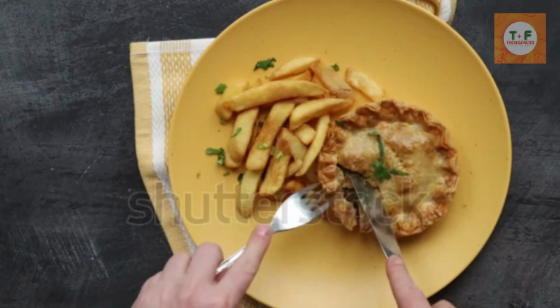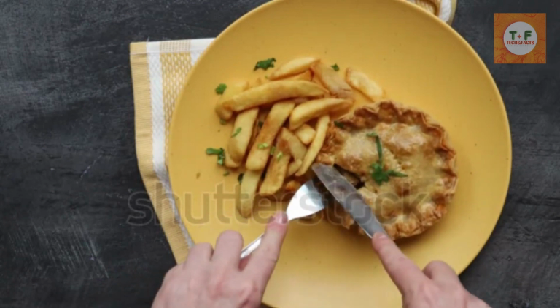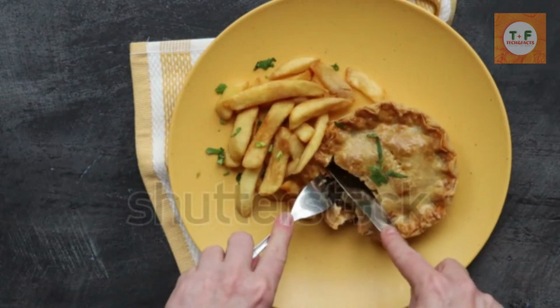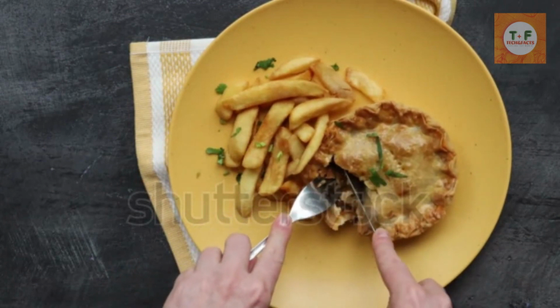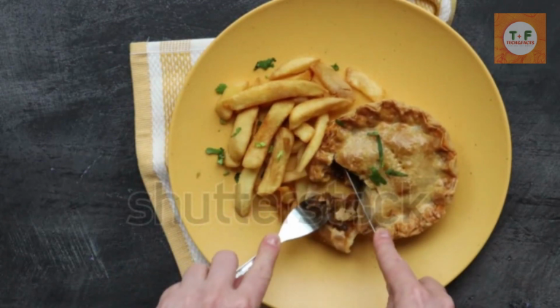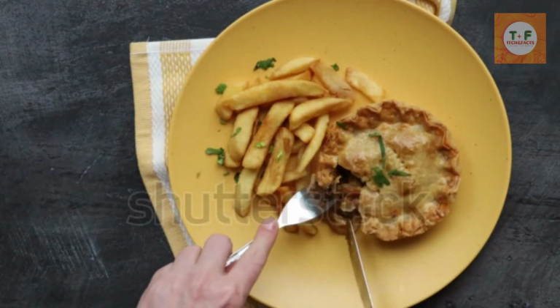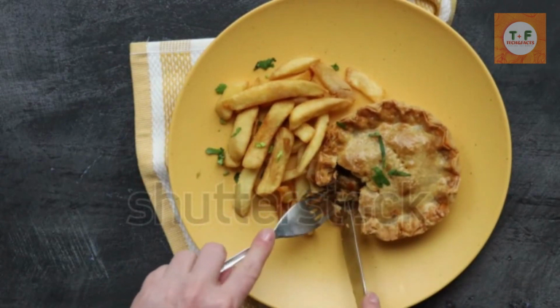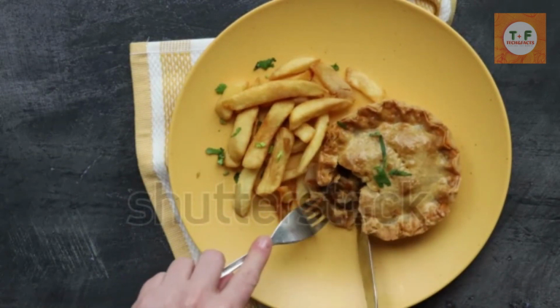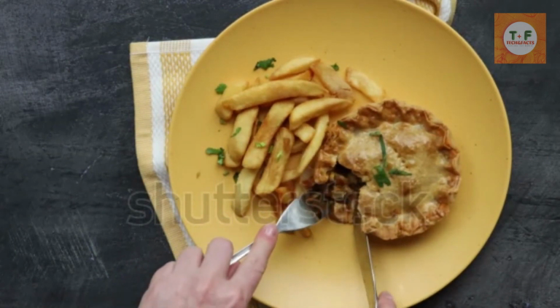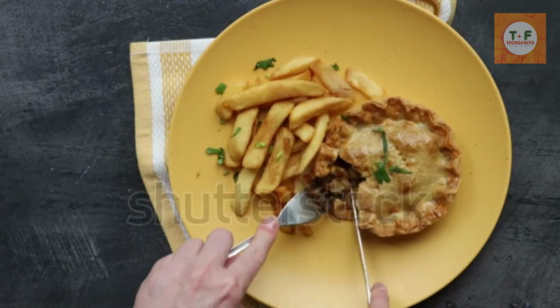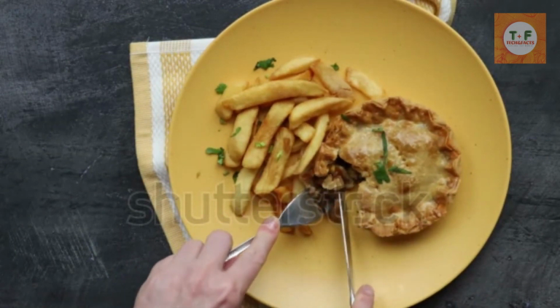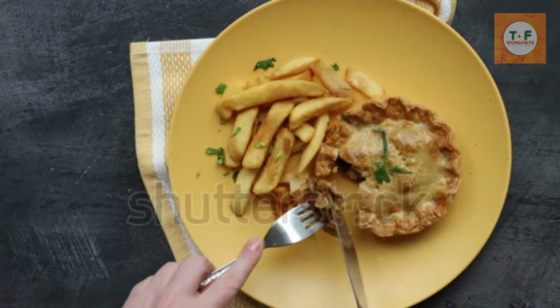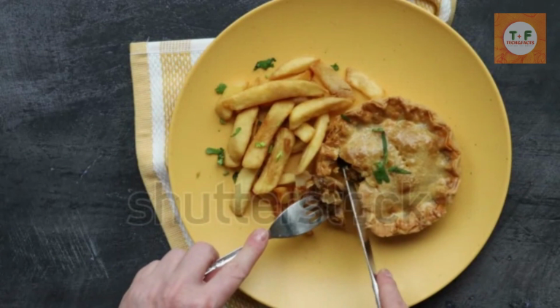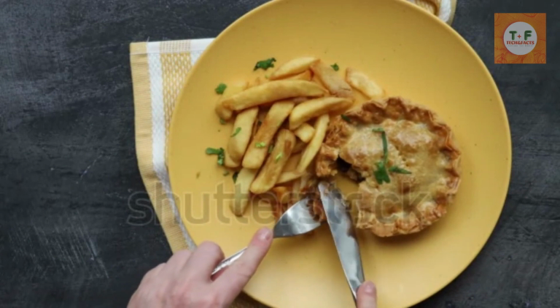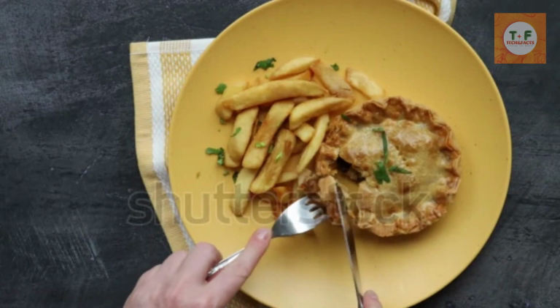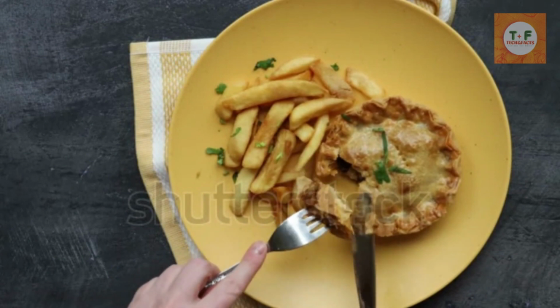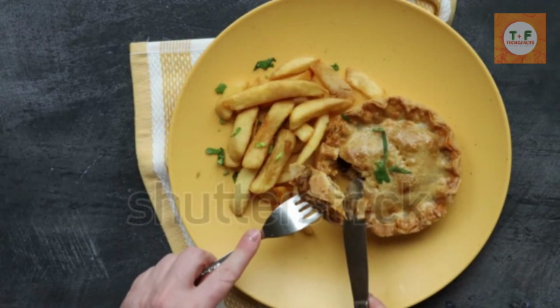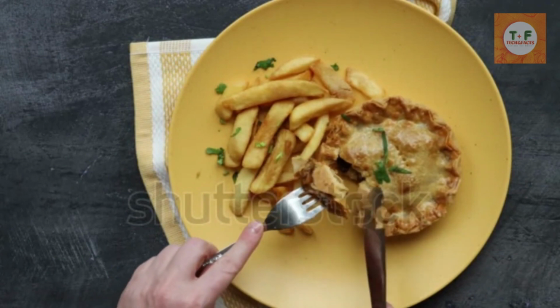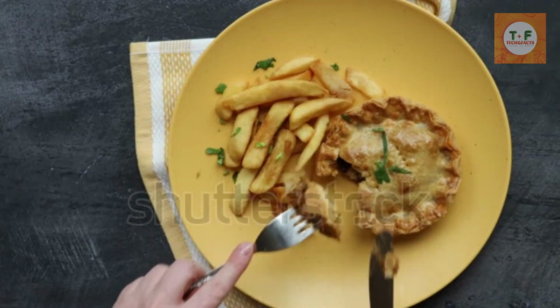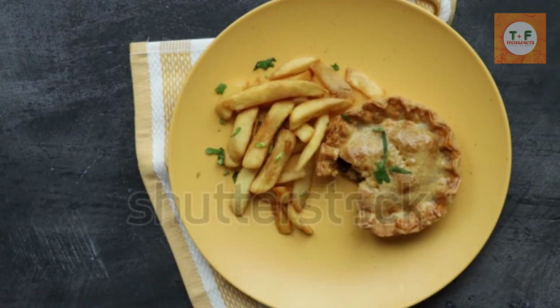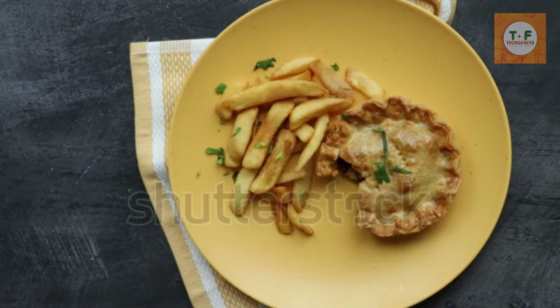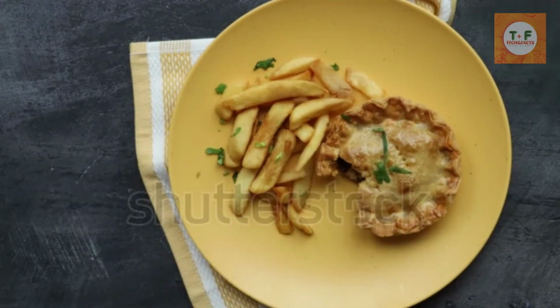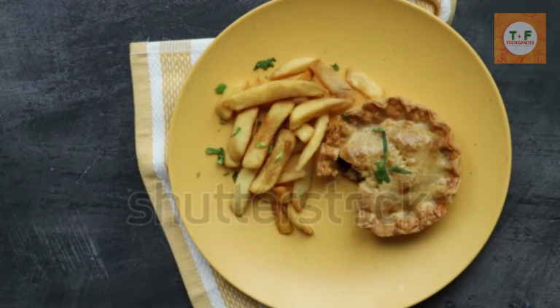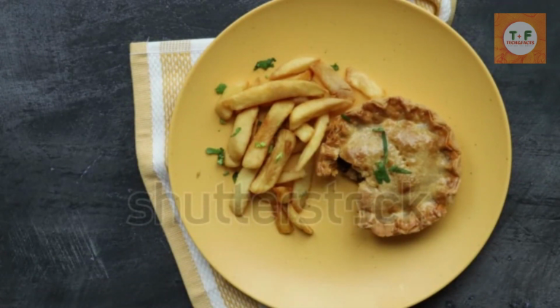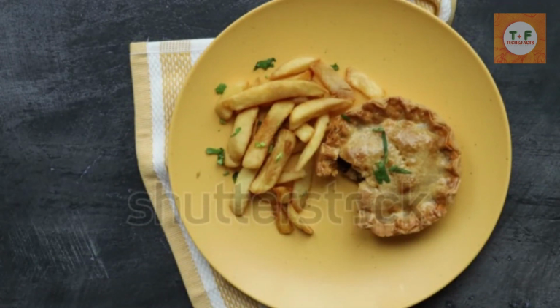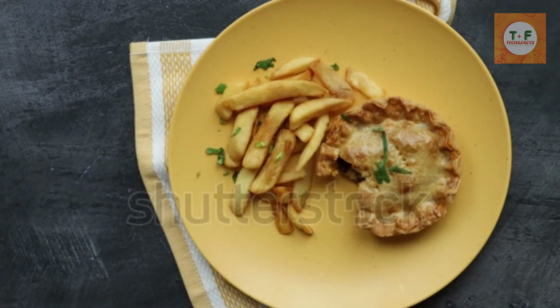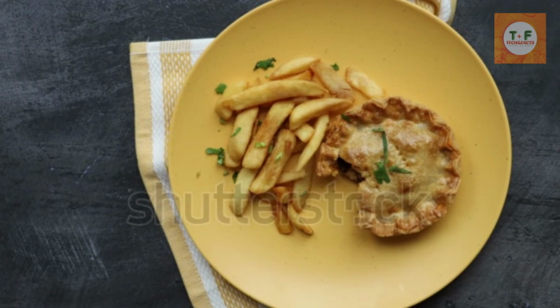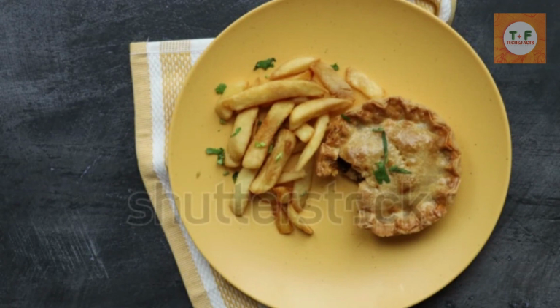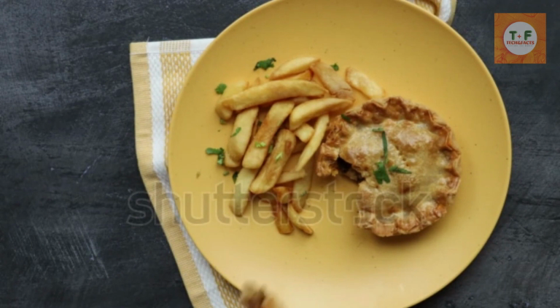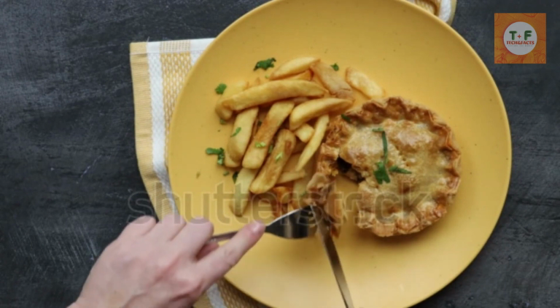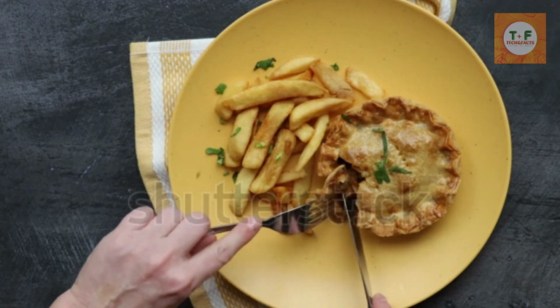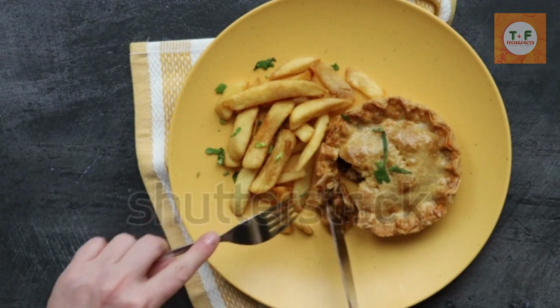Steak and kidney pie, or any kind of pie for that matter. Whether they're covered in pastry or covered in potato, pies feature heavily in British cuisine, and are the perfect antidote to the harsh British winter.